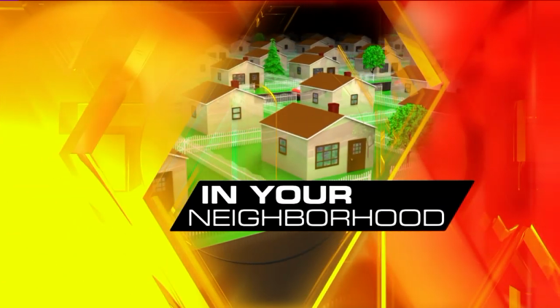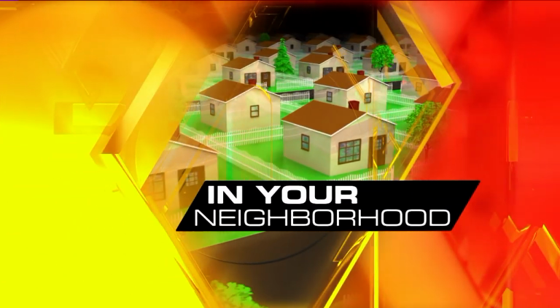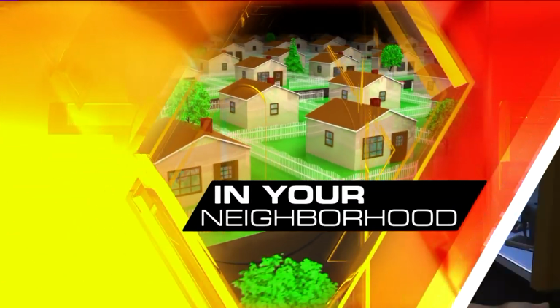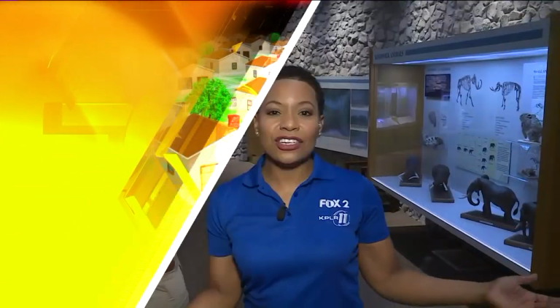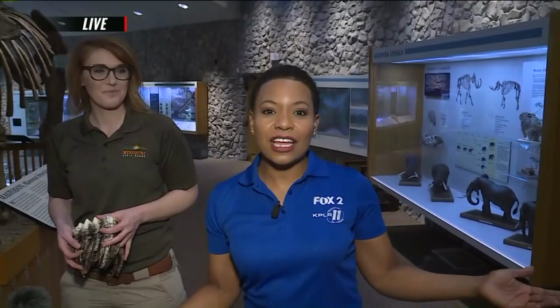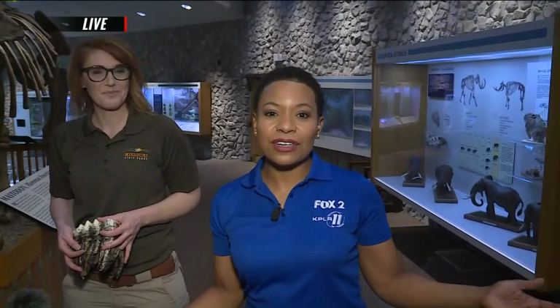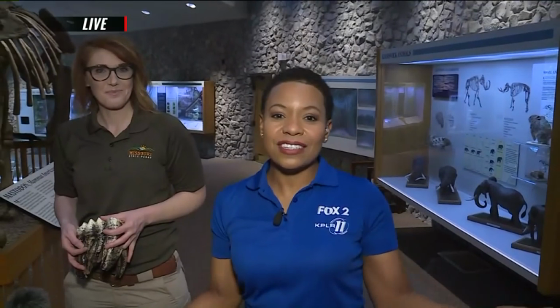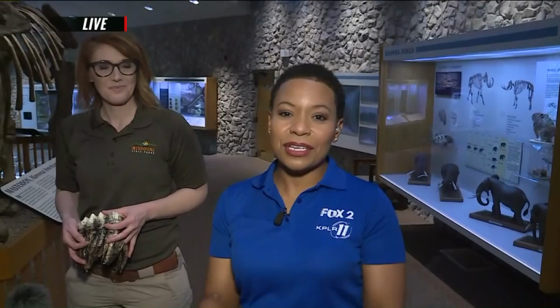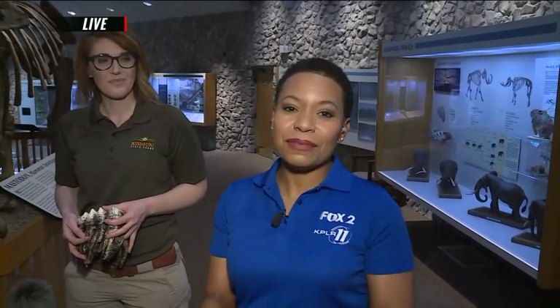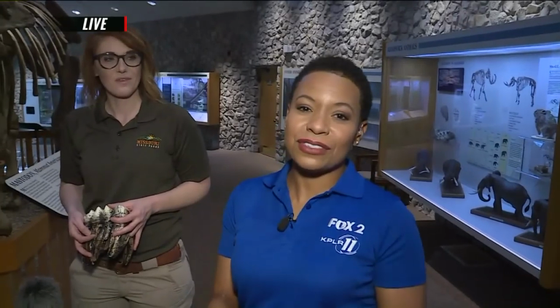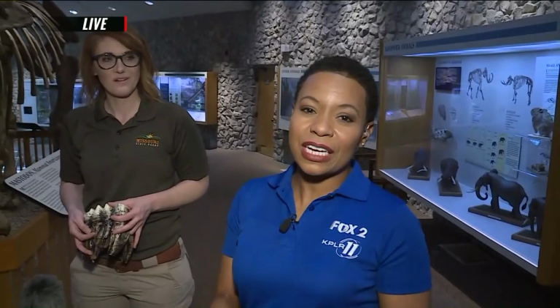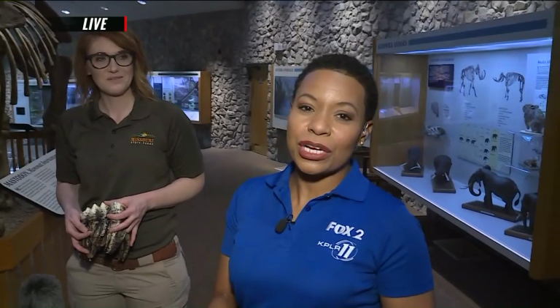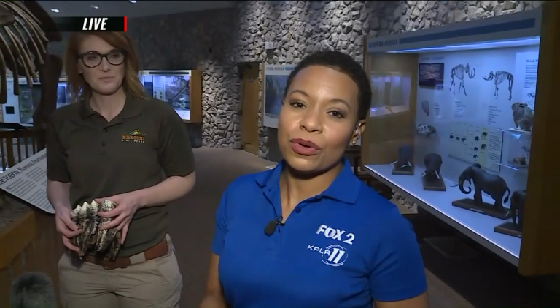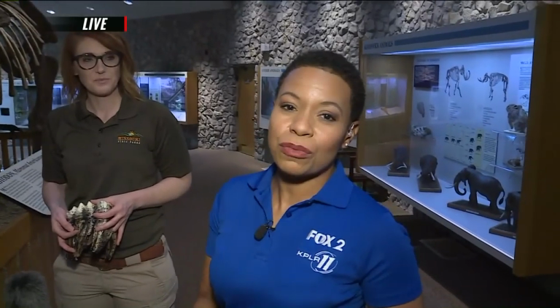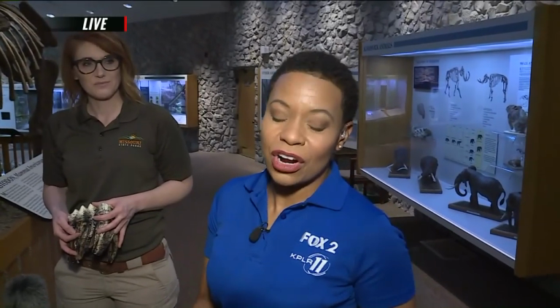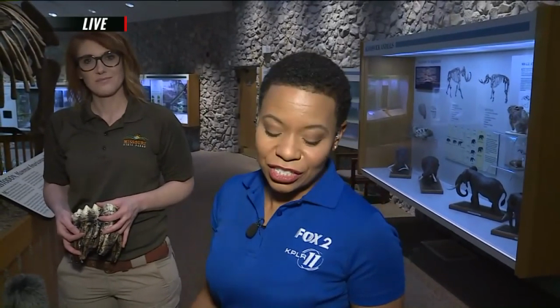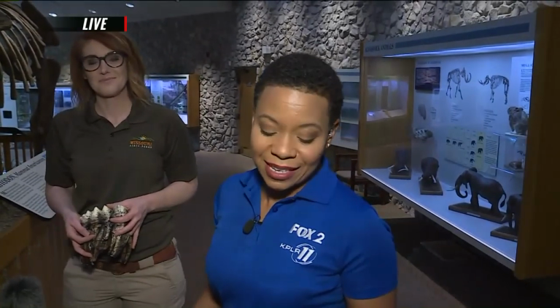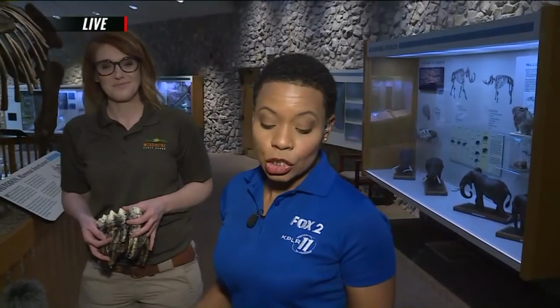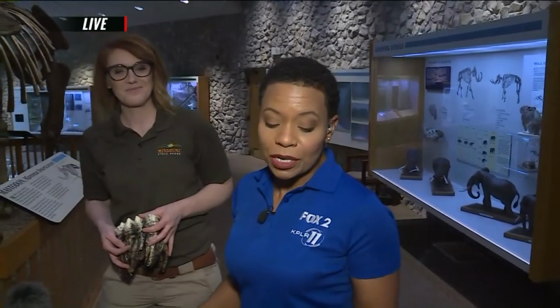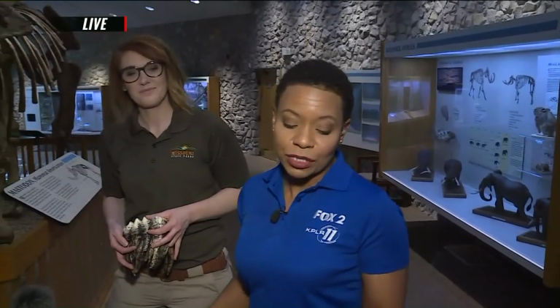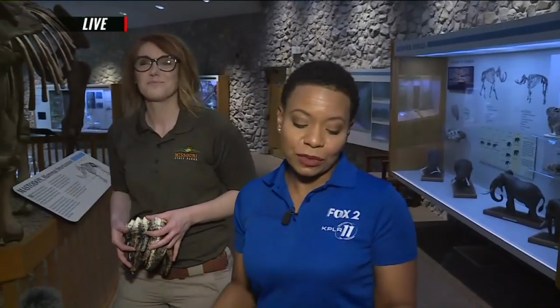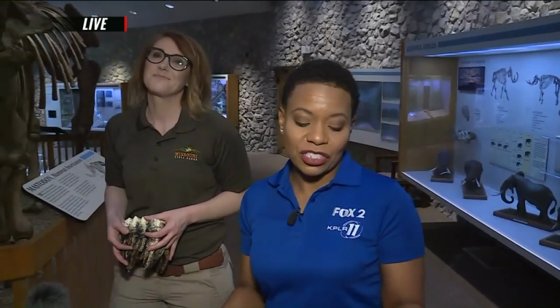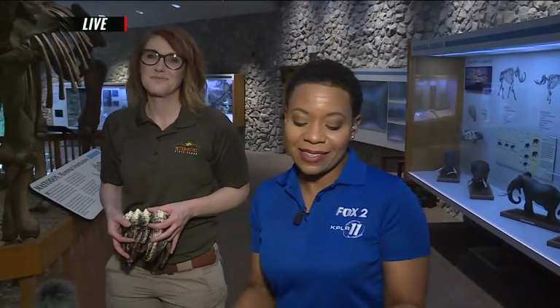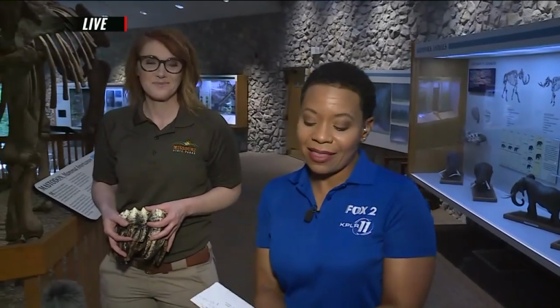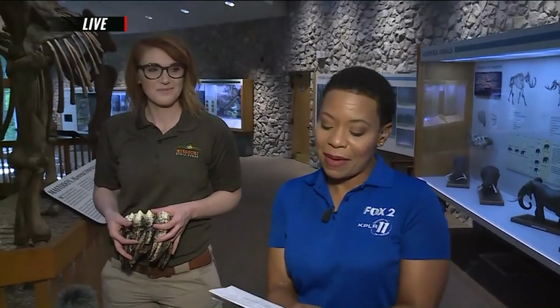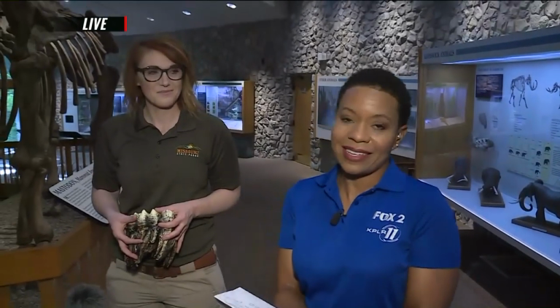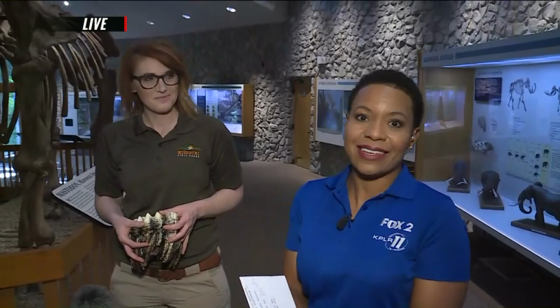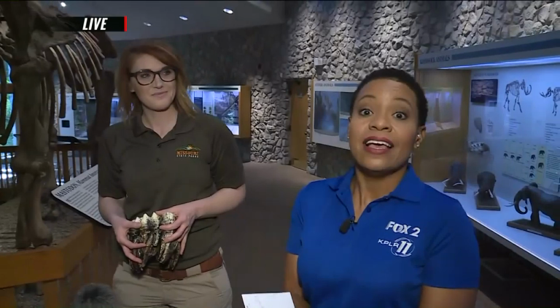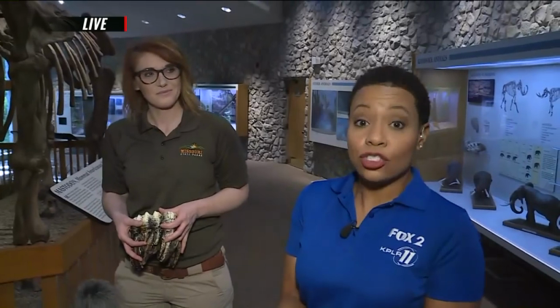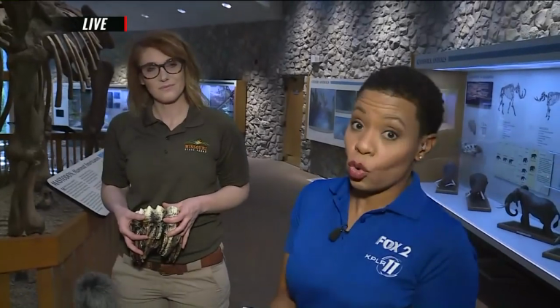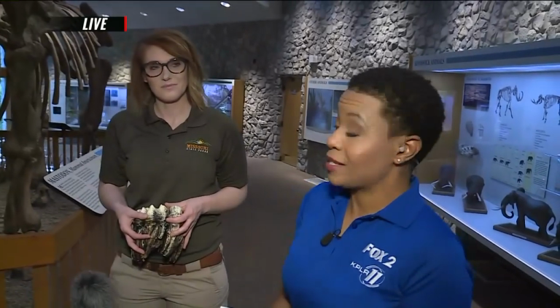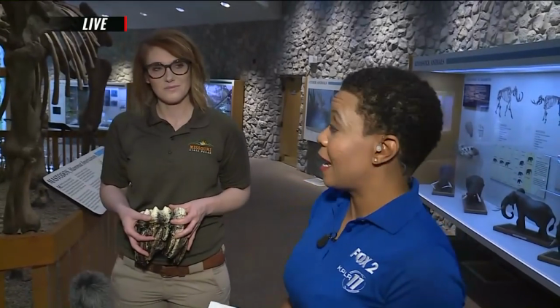We are in your neighborhood, Imperial, Missouri, and we're here with Brooke Mahara. She is an Interpretive Resource Specialist at the Mastodon State Historic Site.